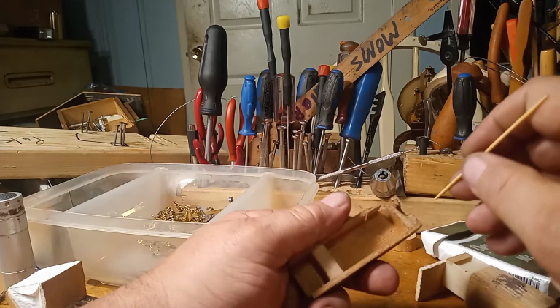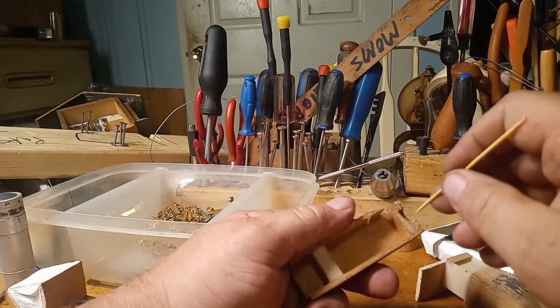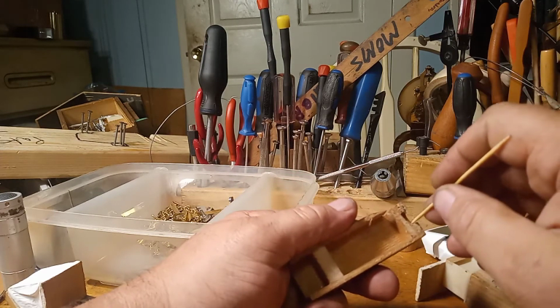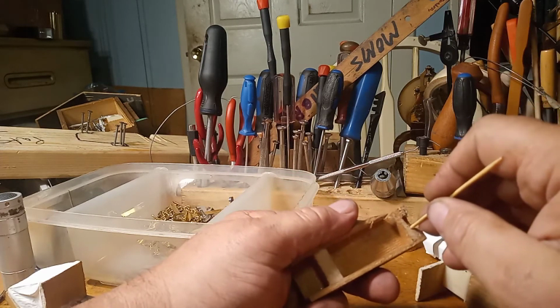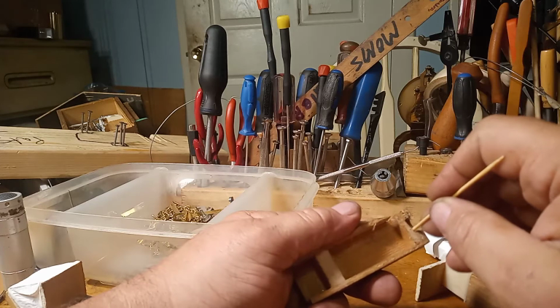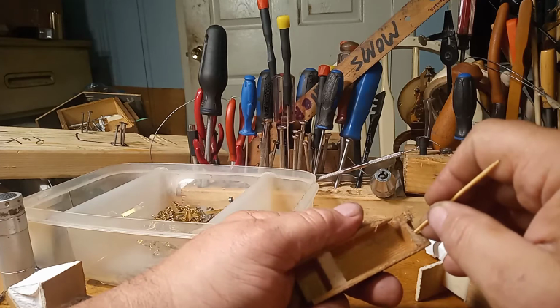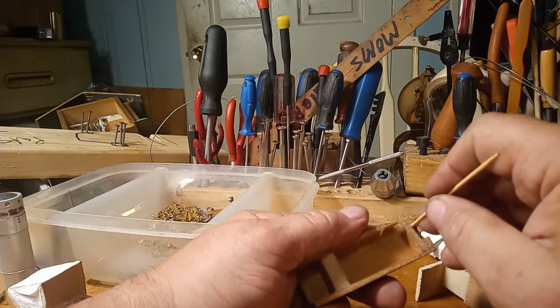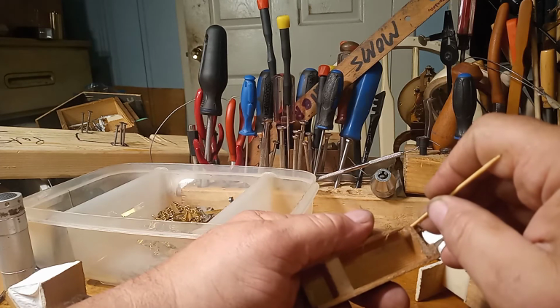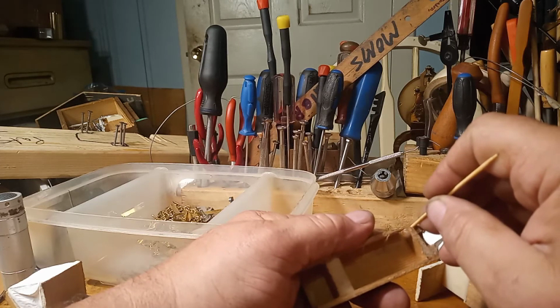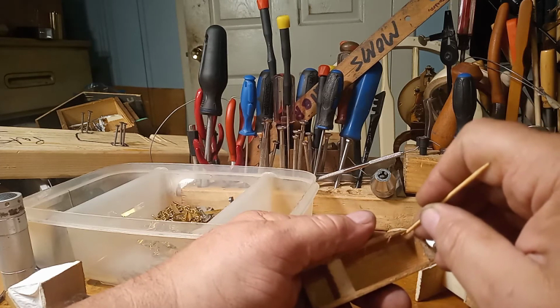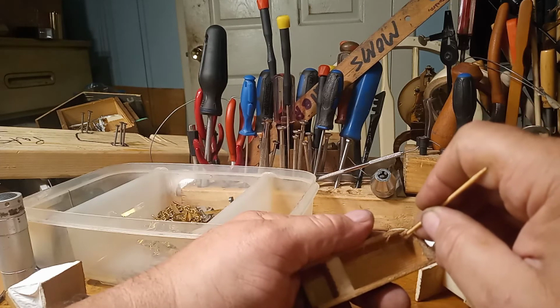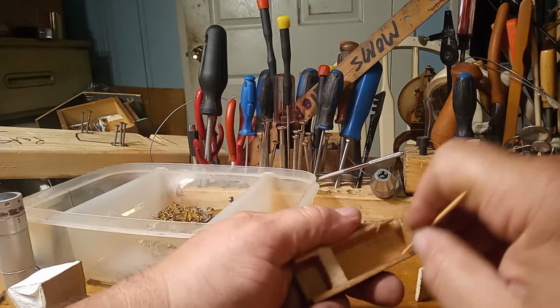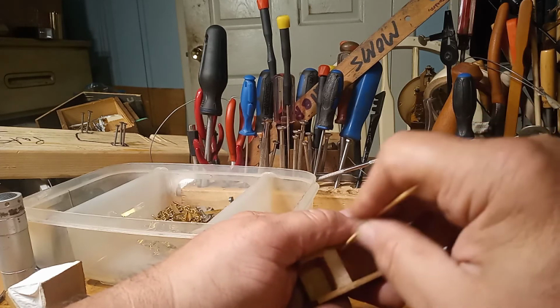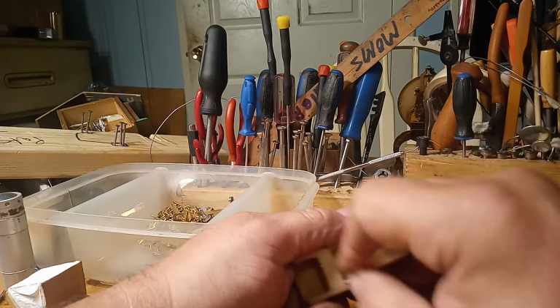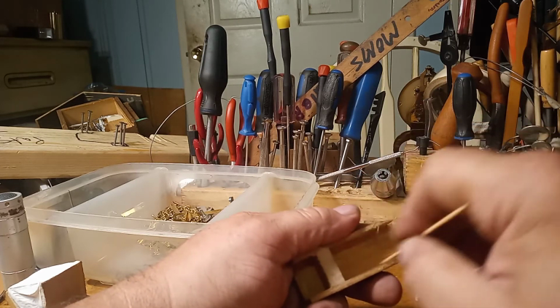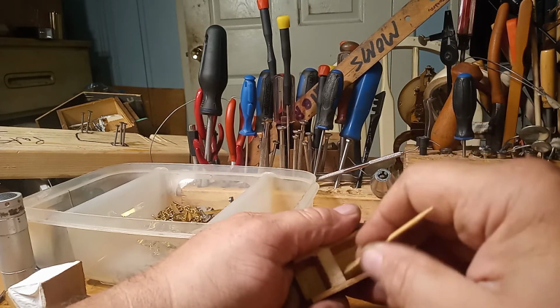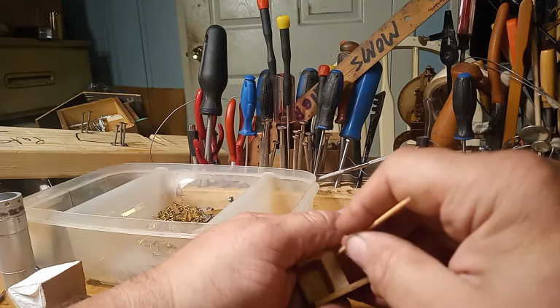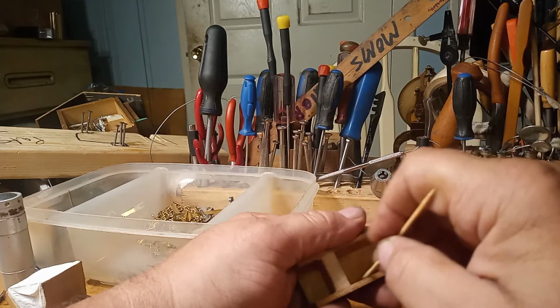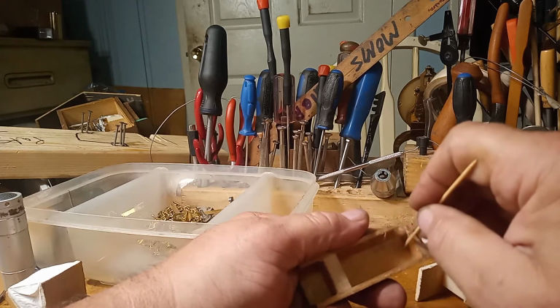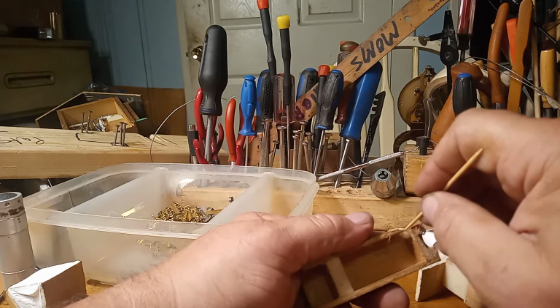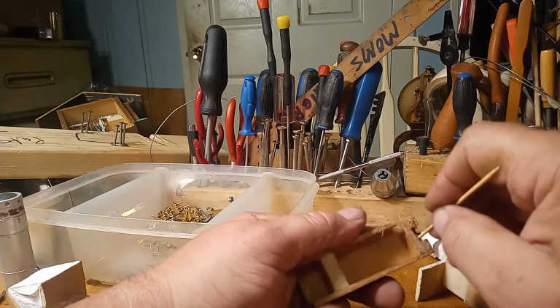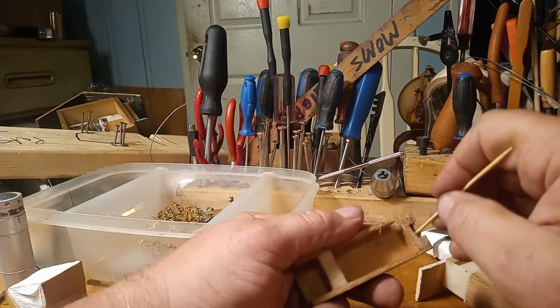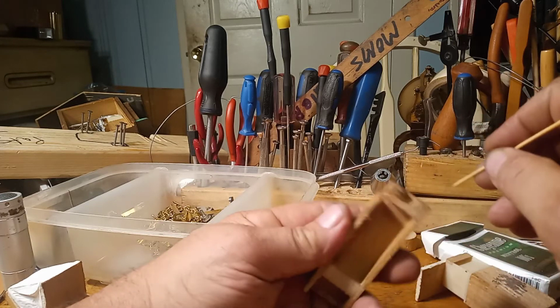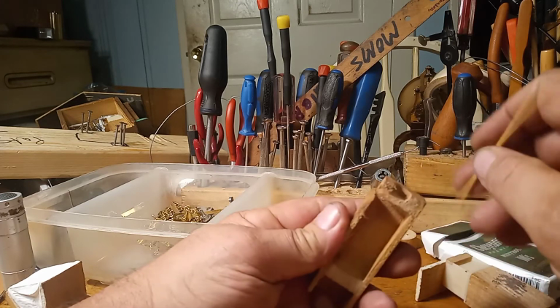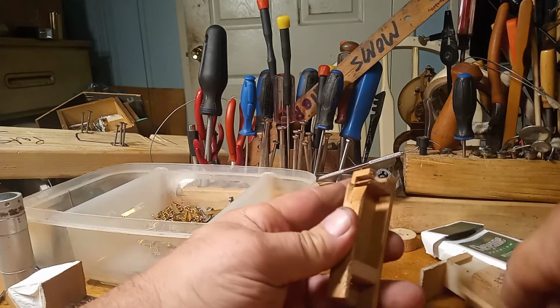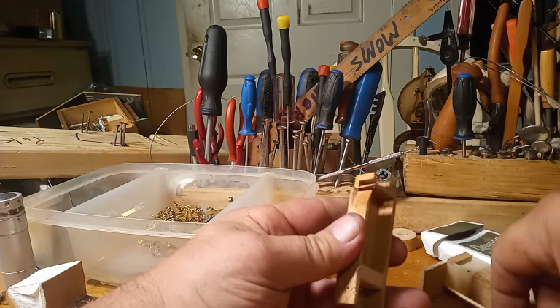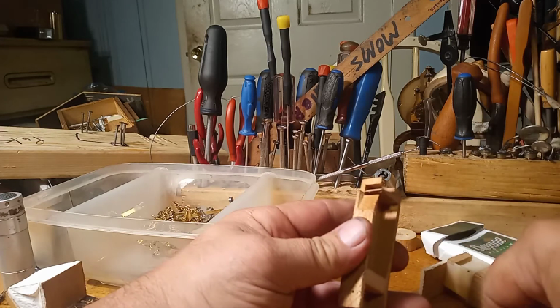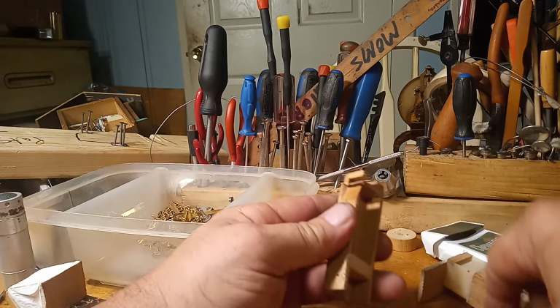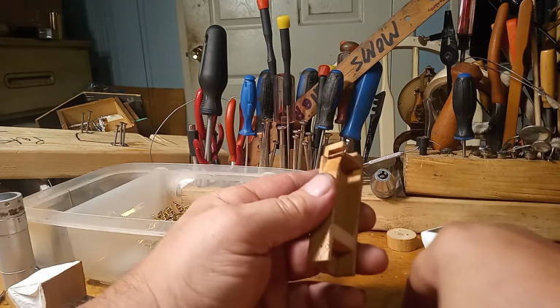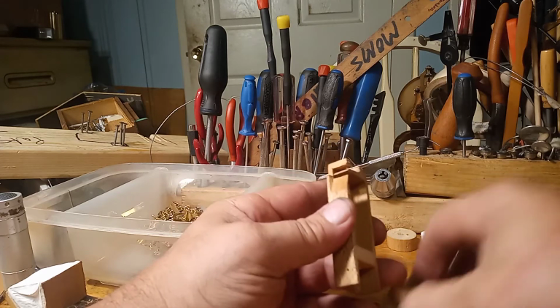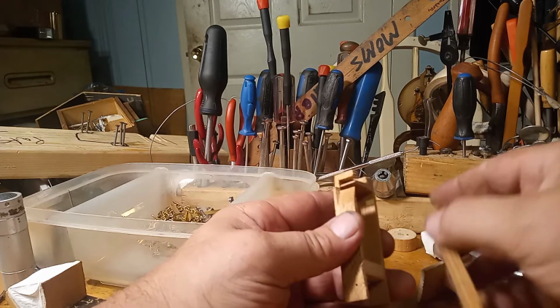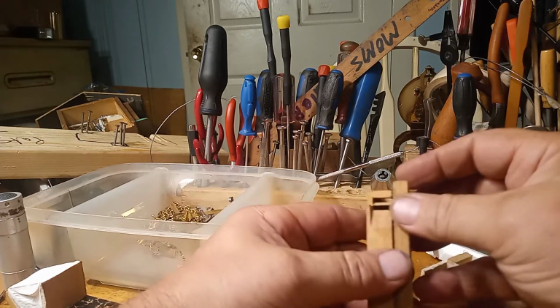The bellow air goes through here, it goes around that piece of wood, it goes into the chamber, and then it's forced back out to get you that noise. I hope this video helps.